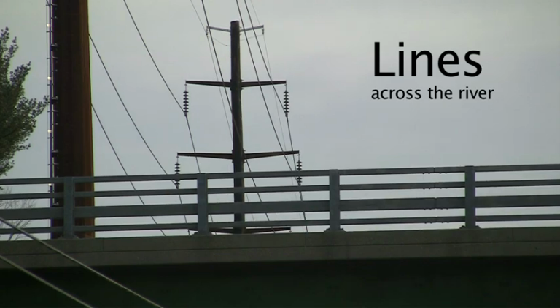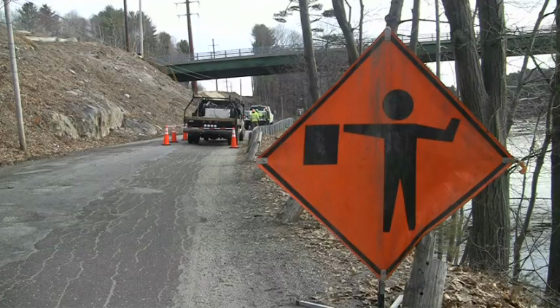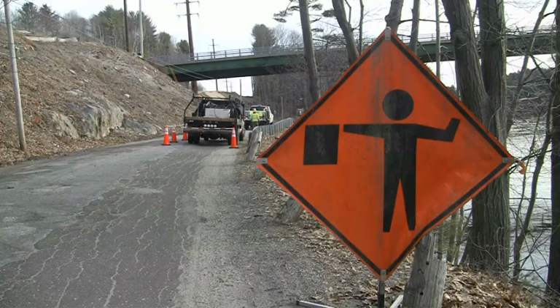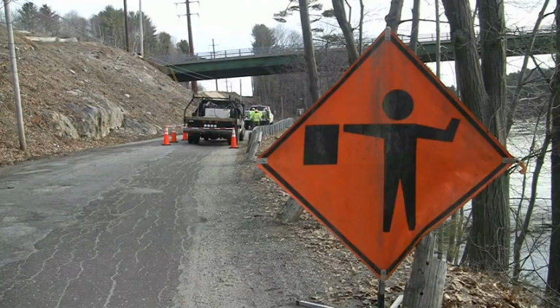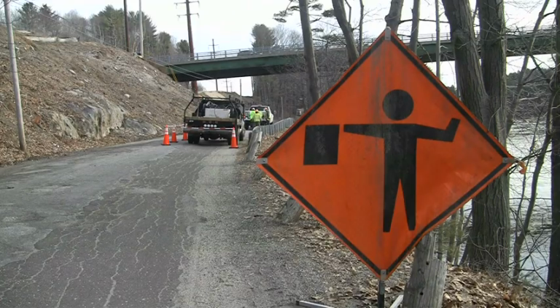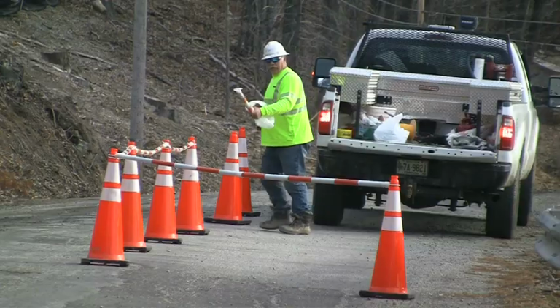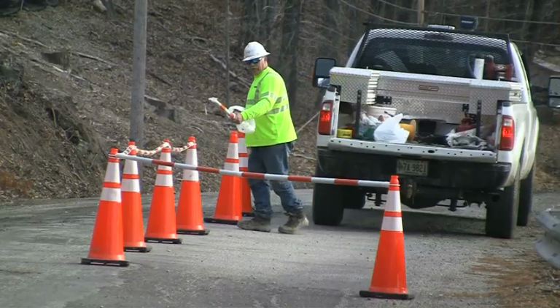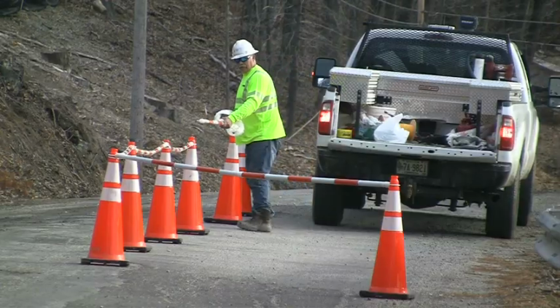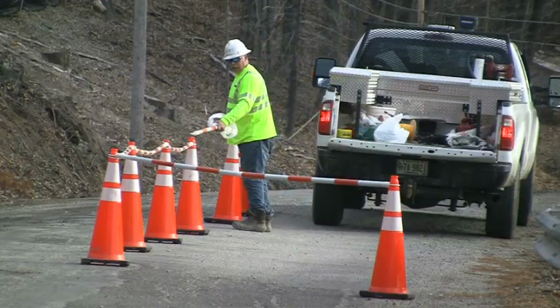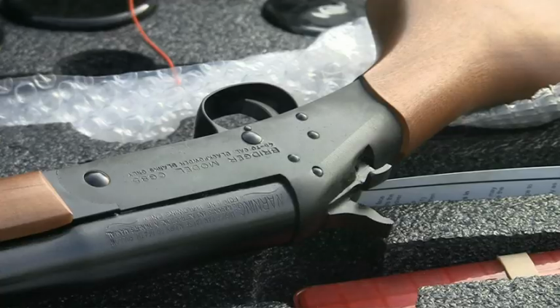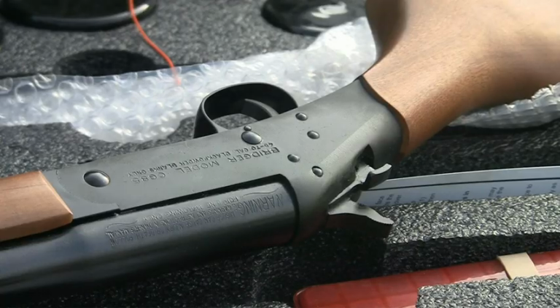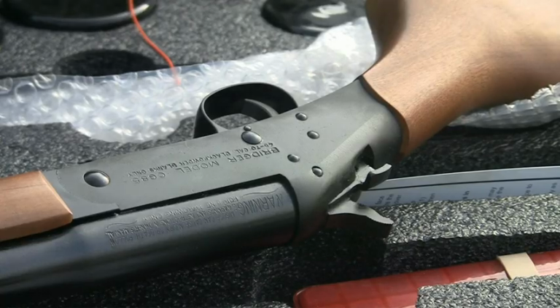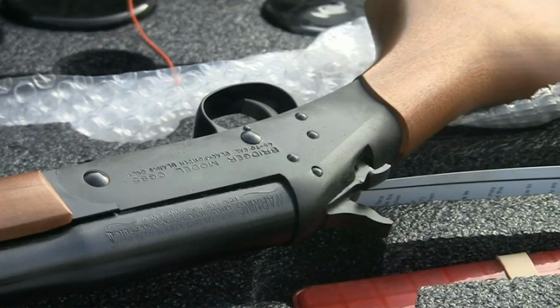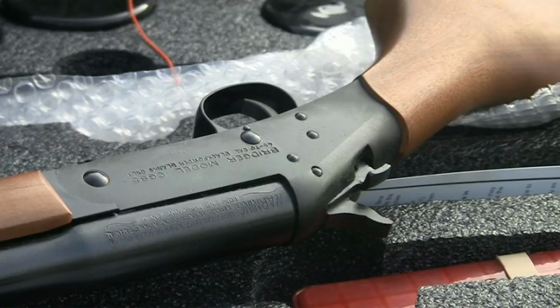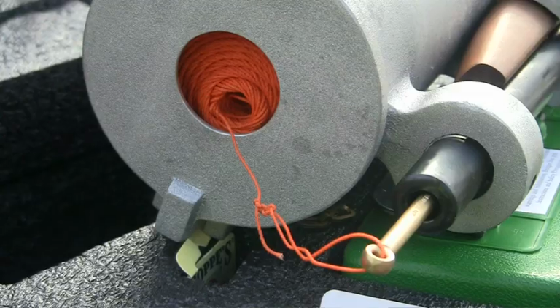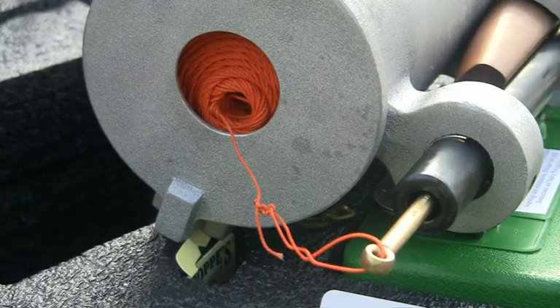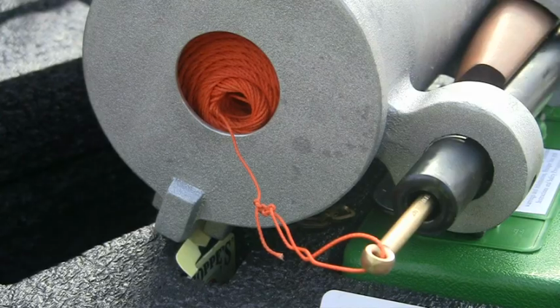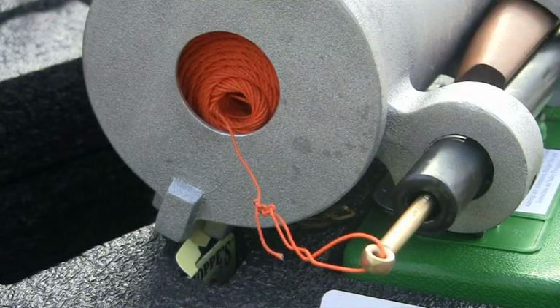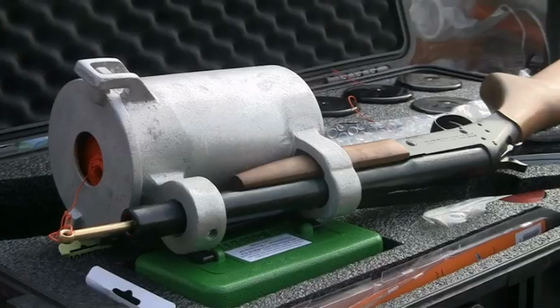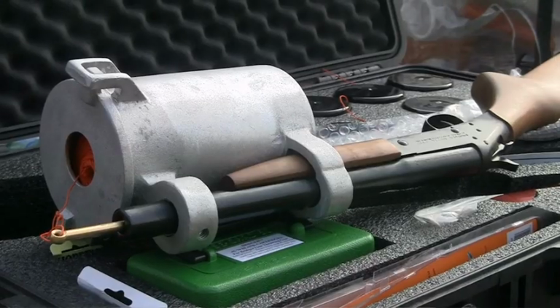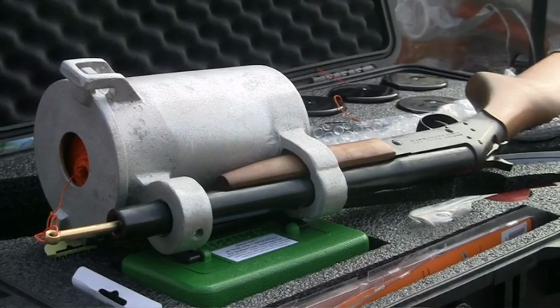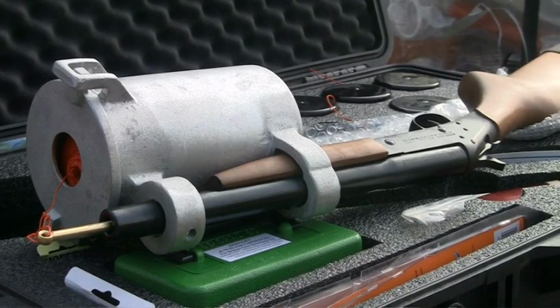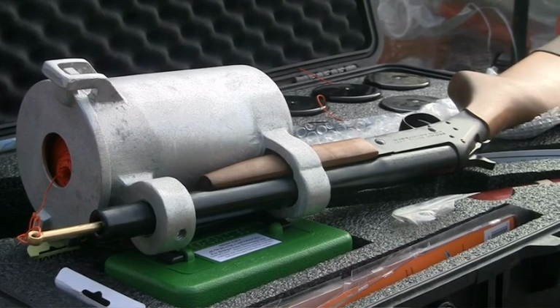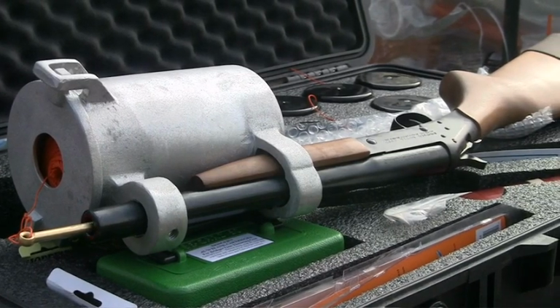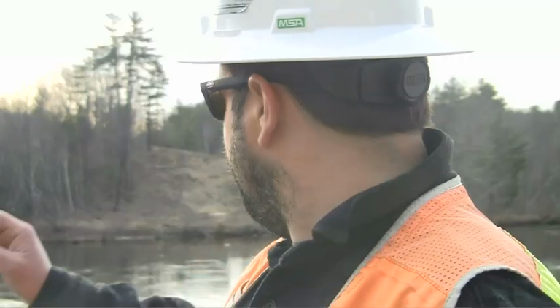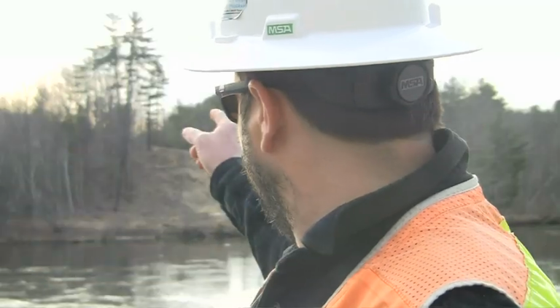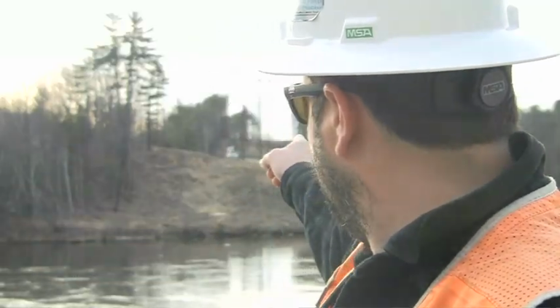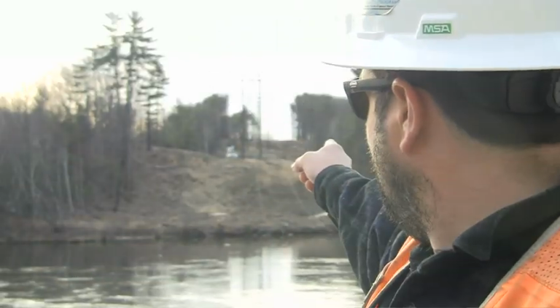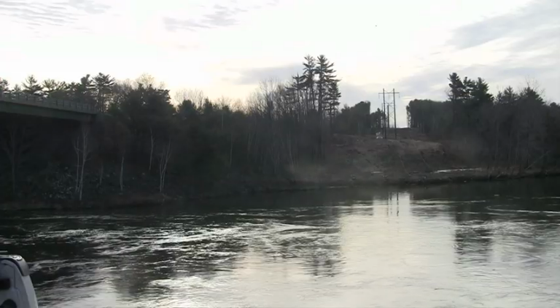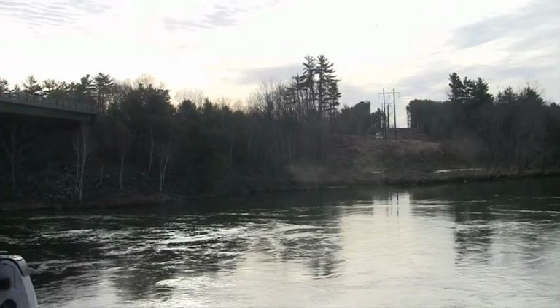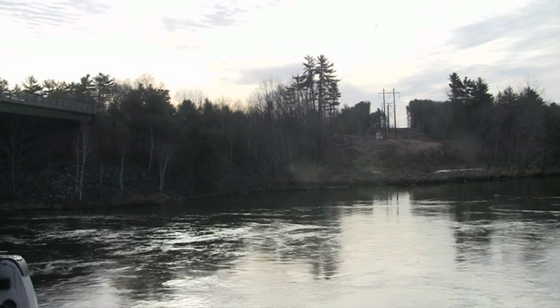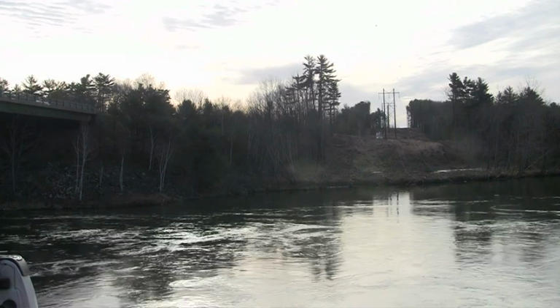This morning we're going to be firing the utility line gun. It's going to shoot a string with a .45-70 cartridge from this area here onto the bank of the island.